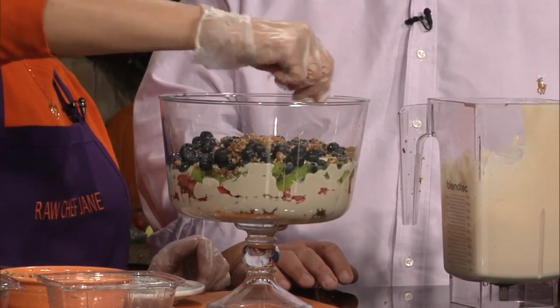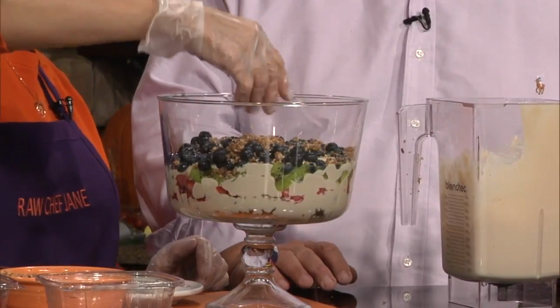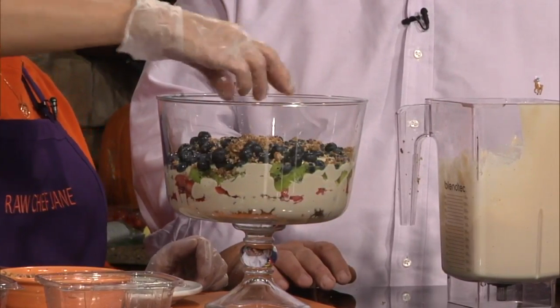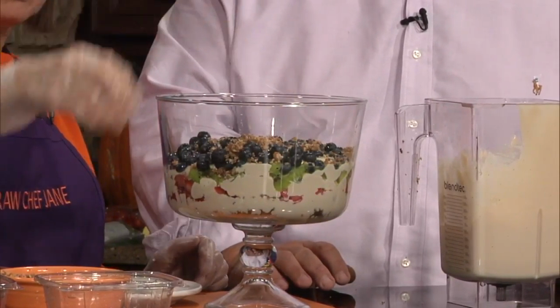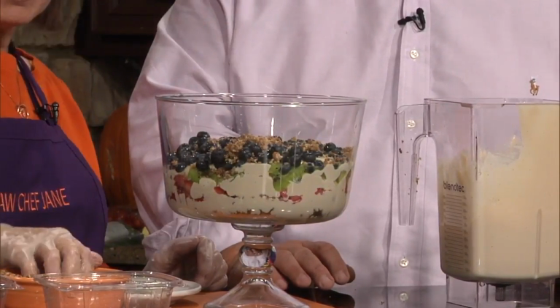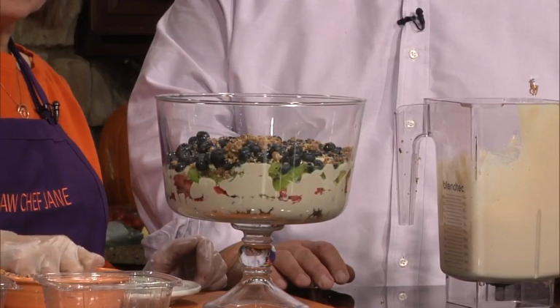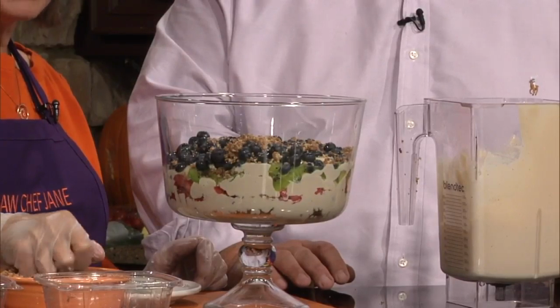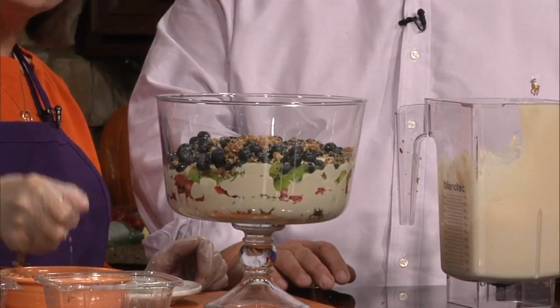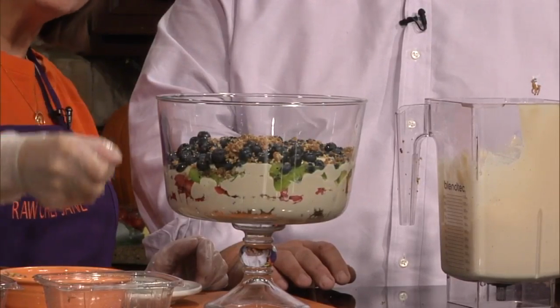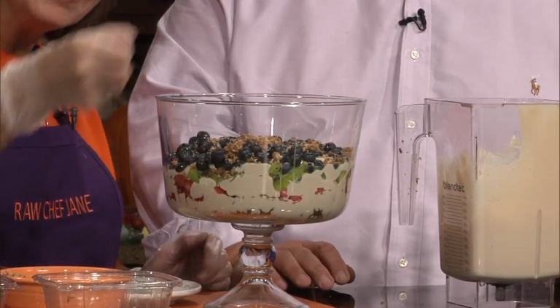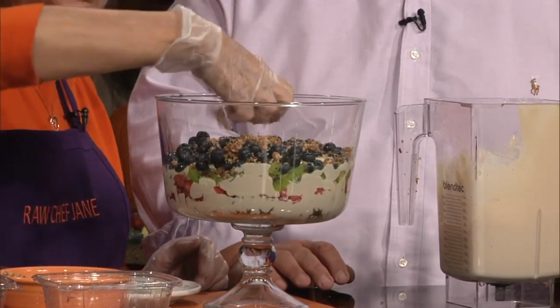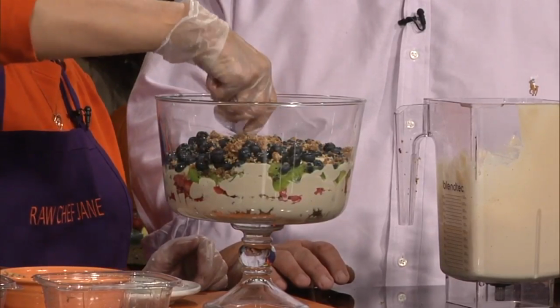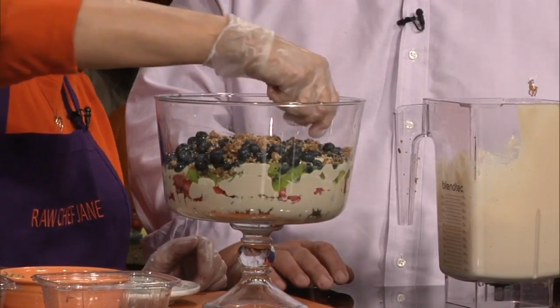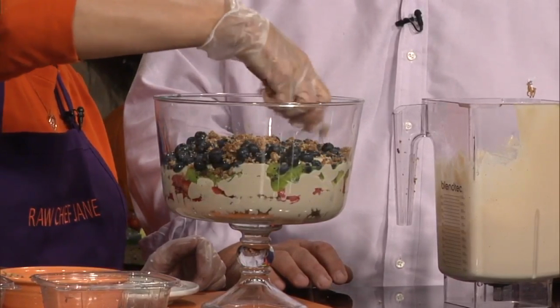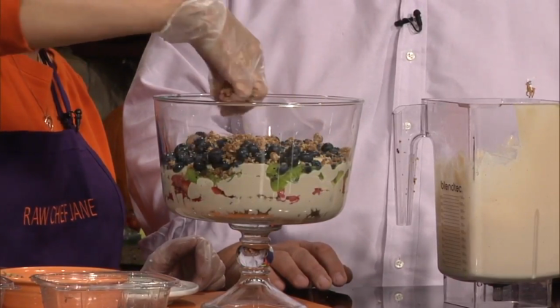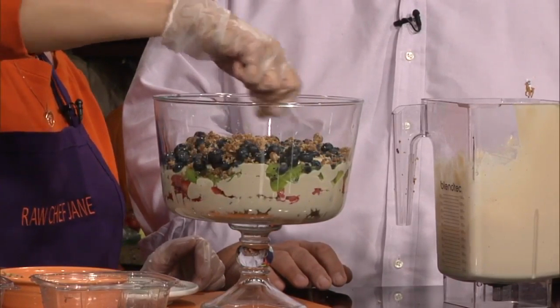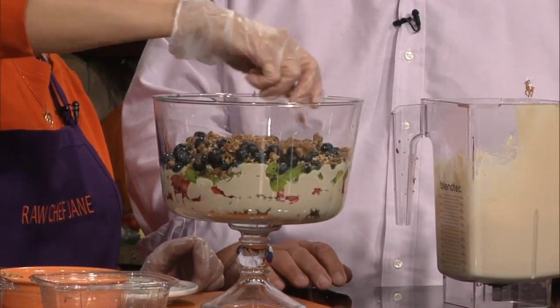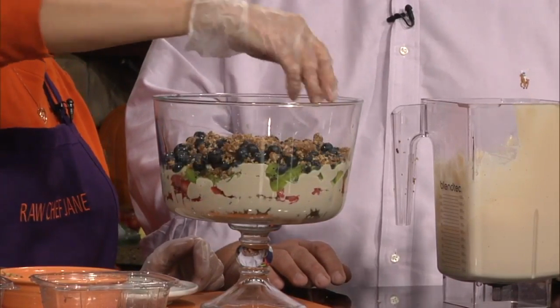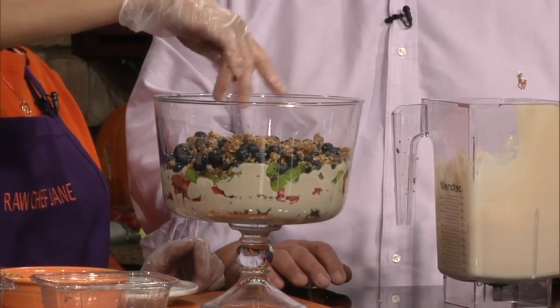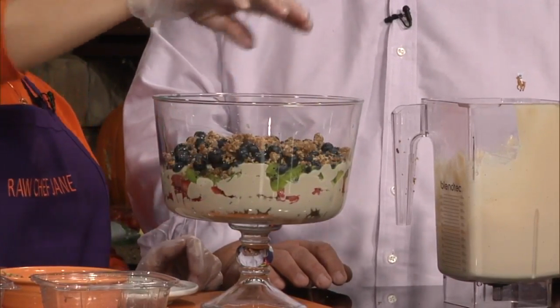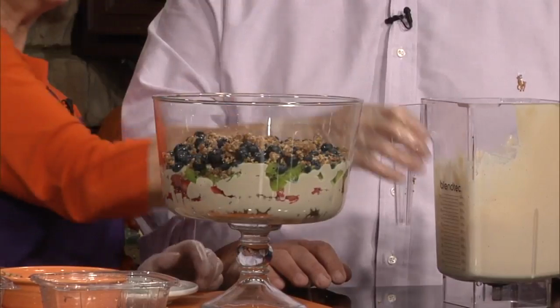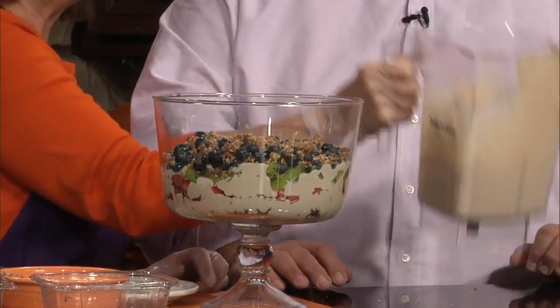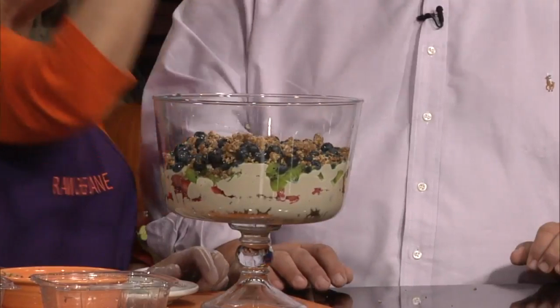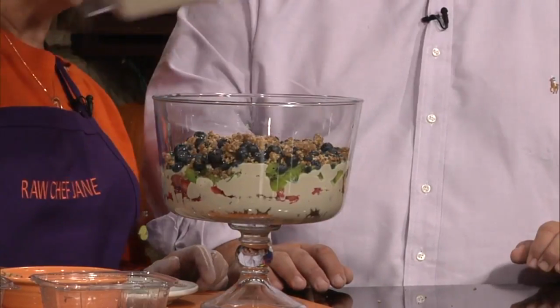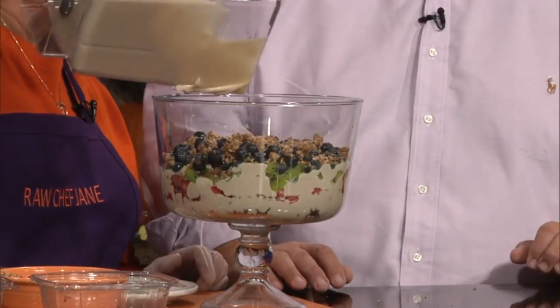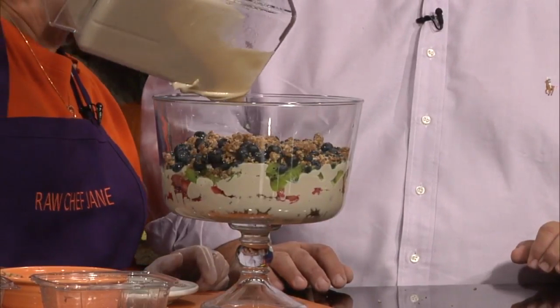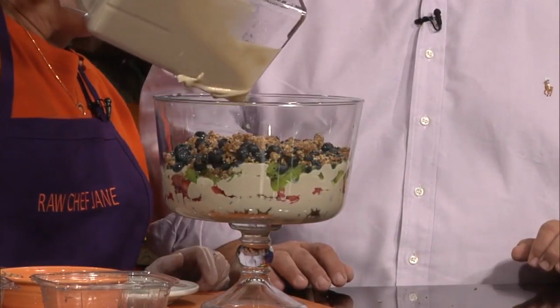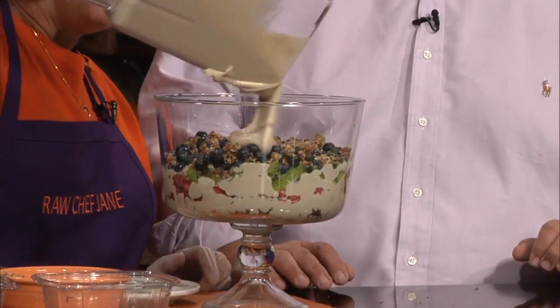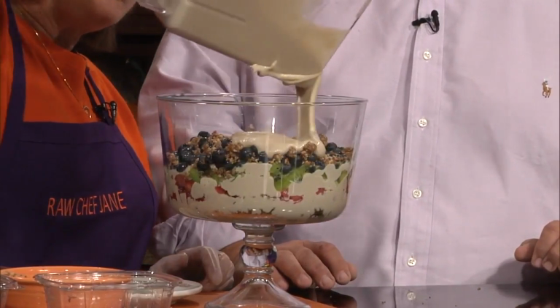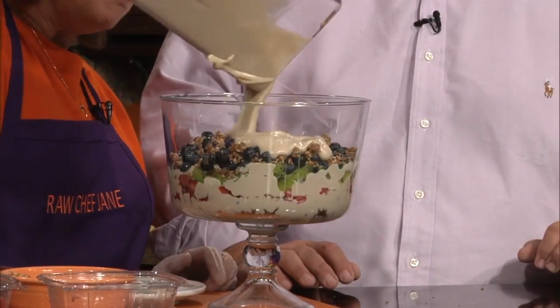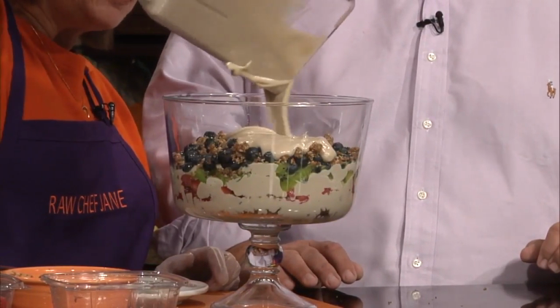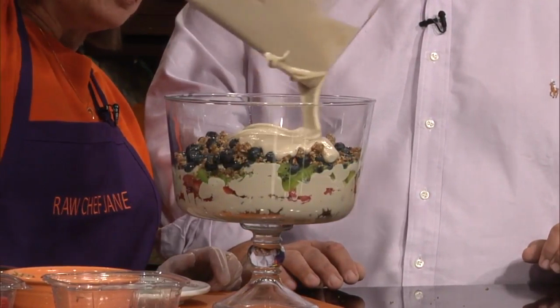And the crumb topping adds an awful lot. This is again a mixture of dates and nuts — one cup of dates, one cup of nuts. Put that in the food processor. More of the magic mixture in.